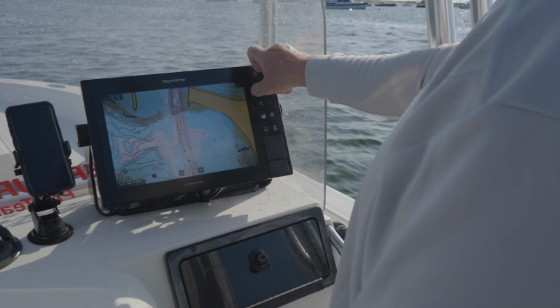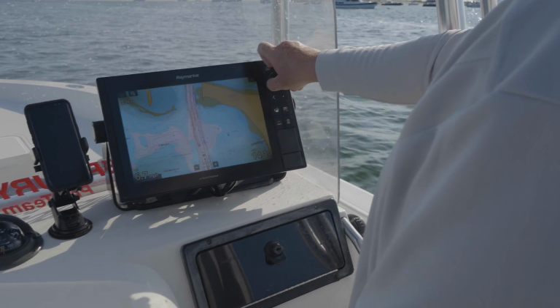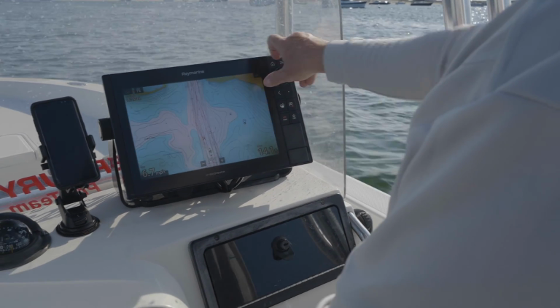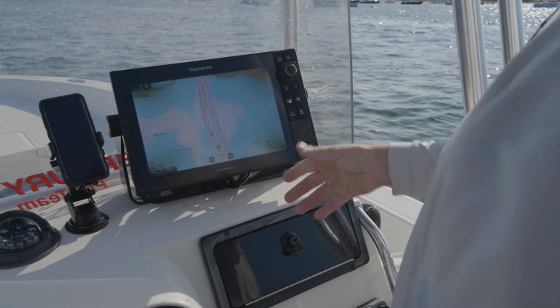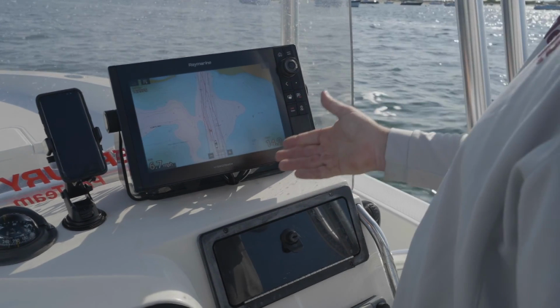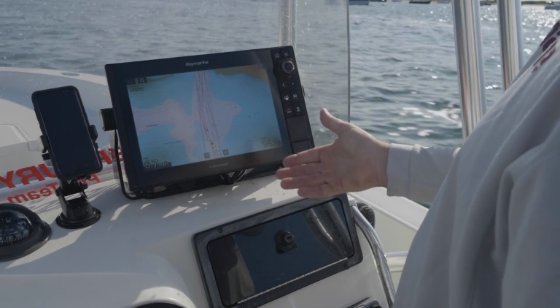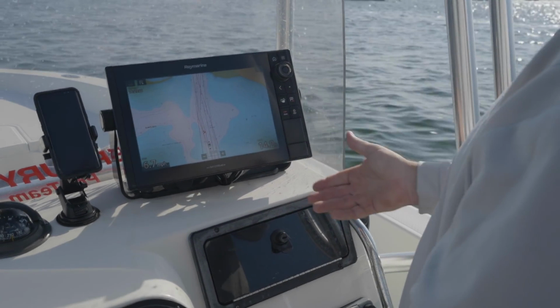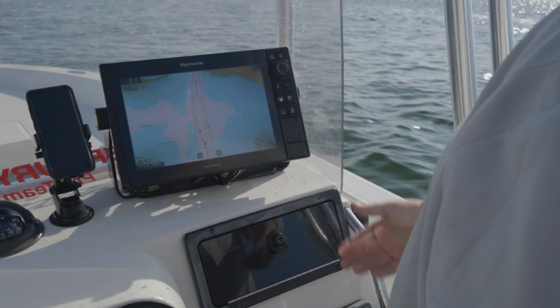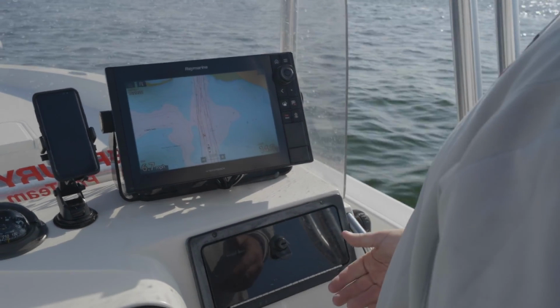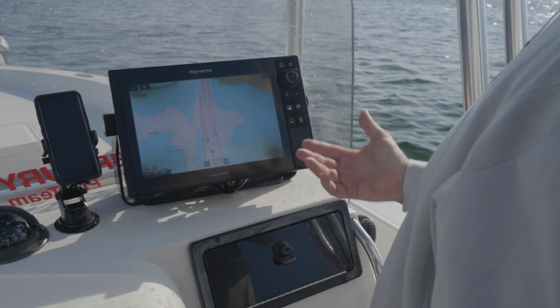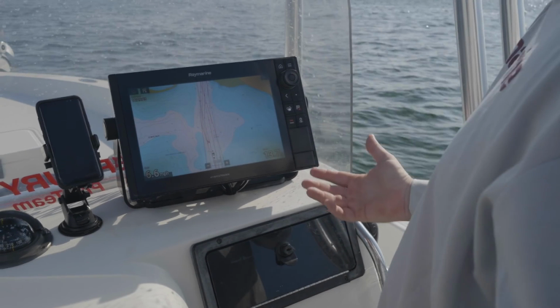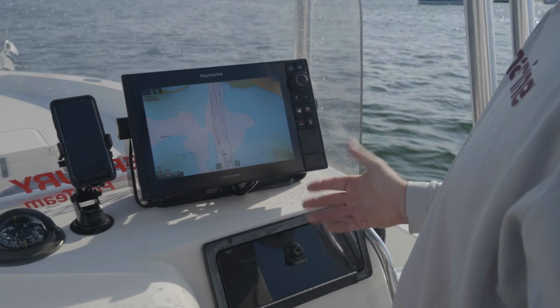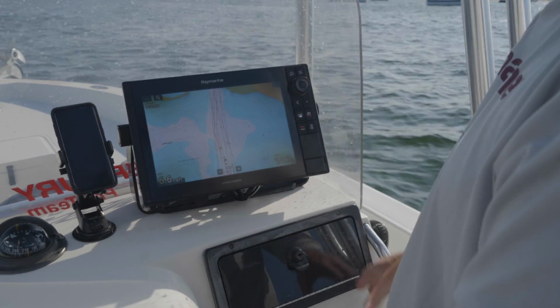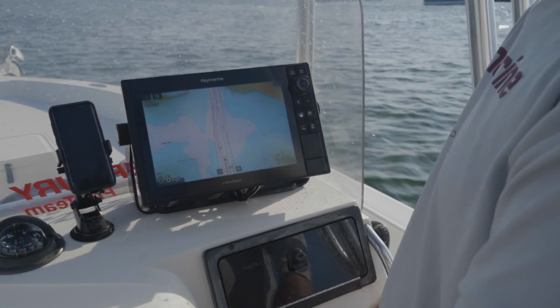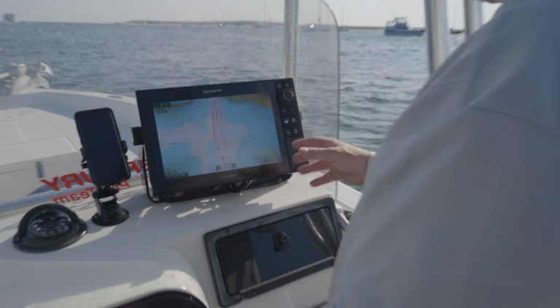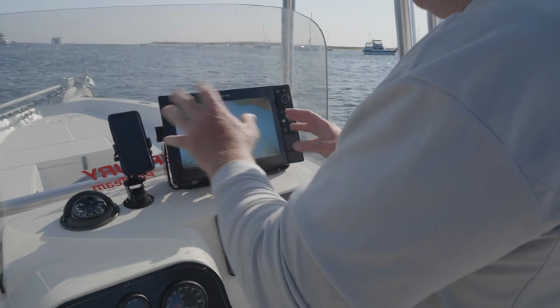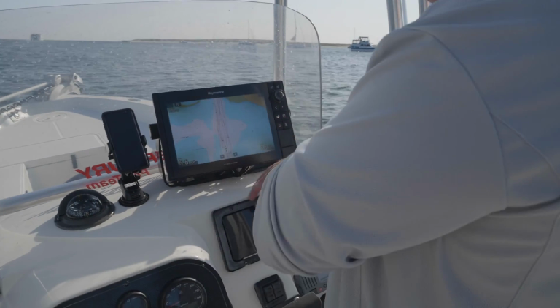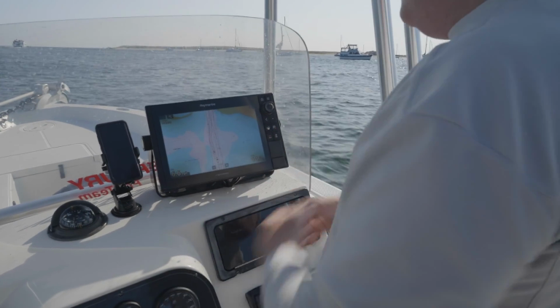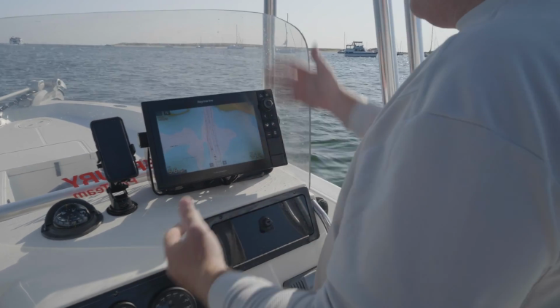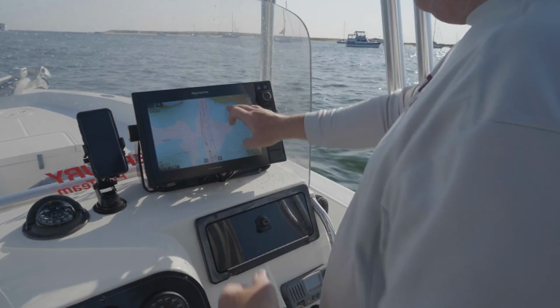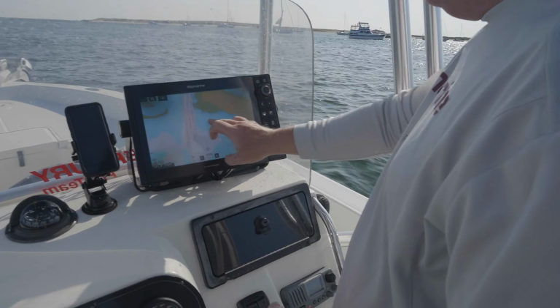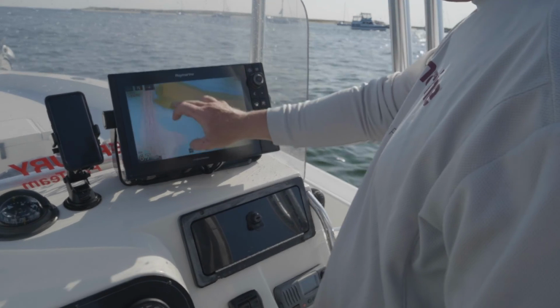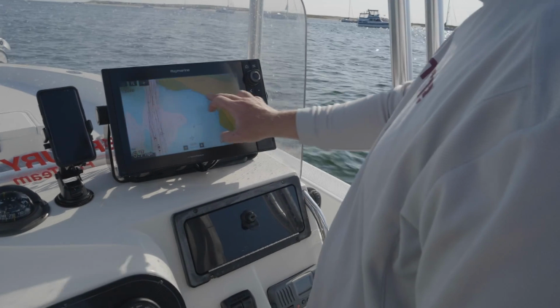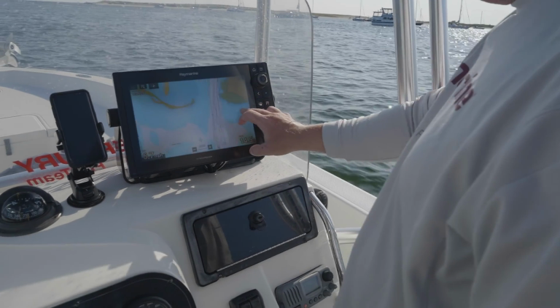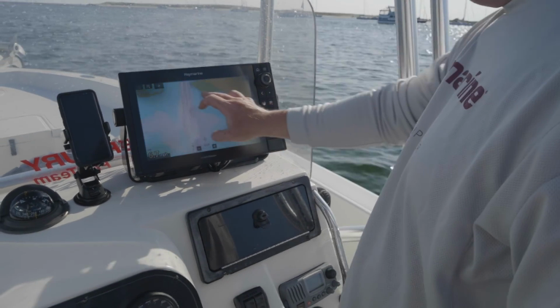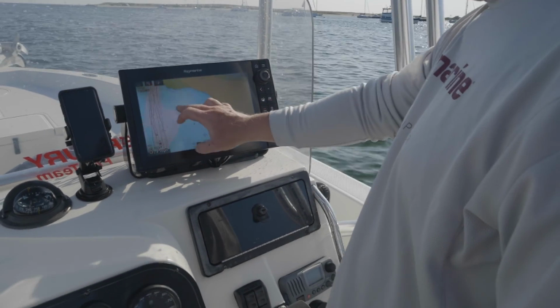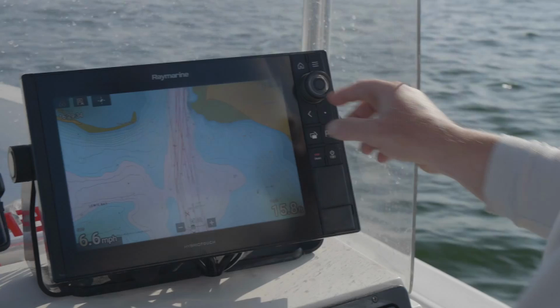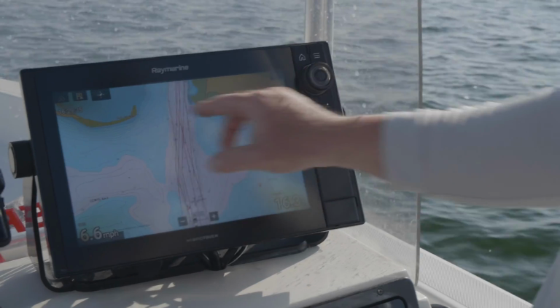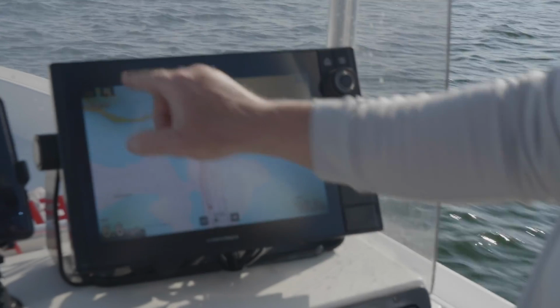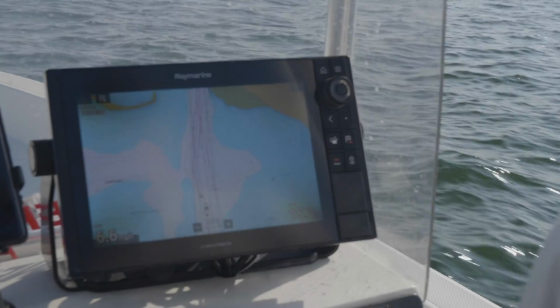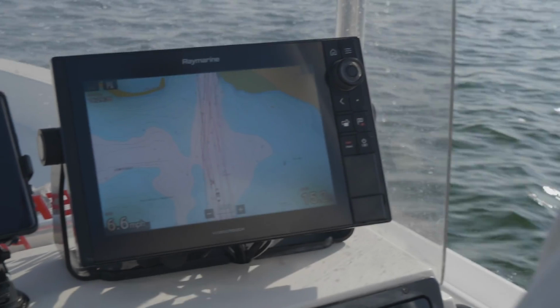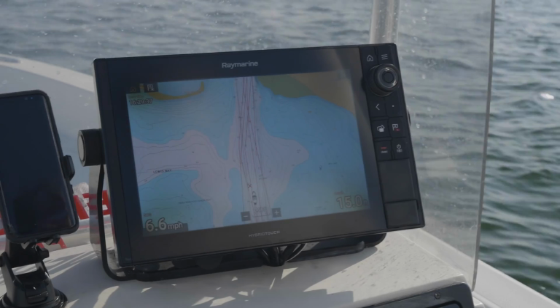Especially with something like these high-res bathymetric charts and the fishing chips, it's just a nice smooth redraw now. It's seamless — it's just the same as your smartphone.